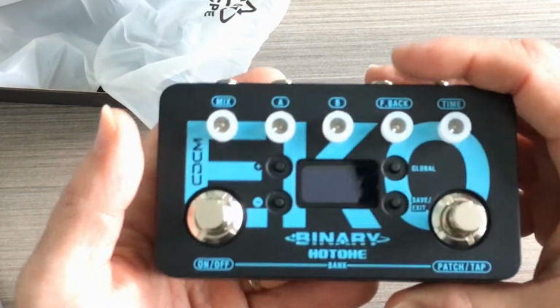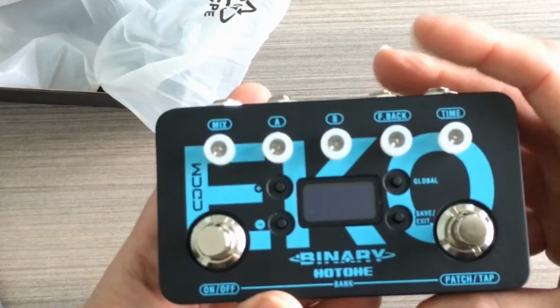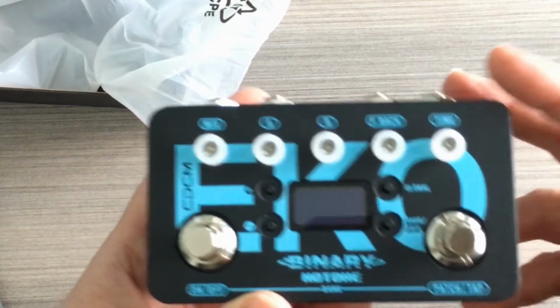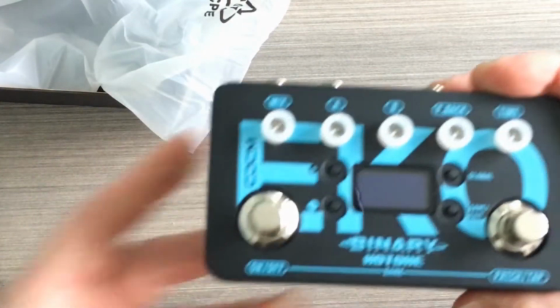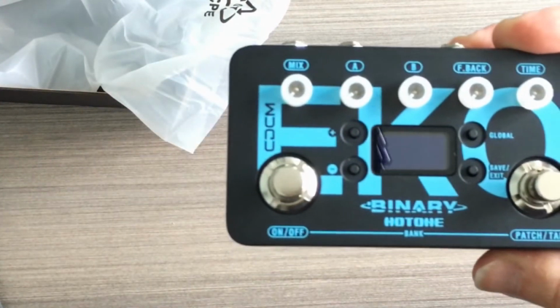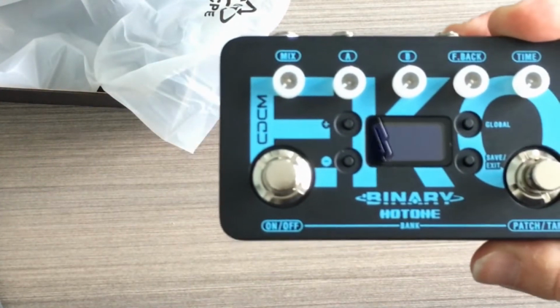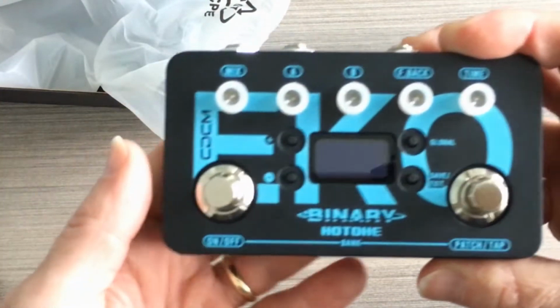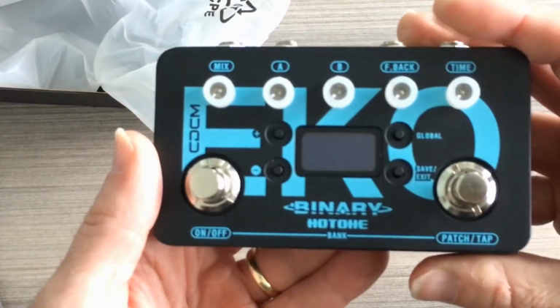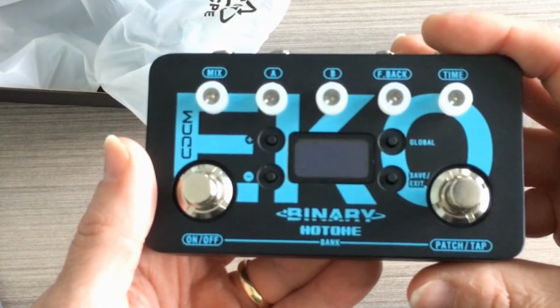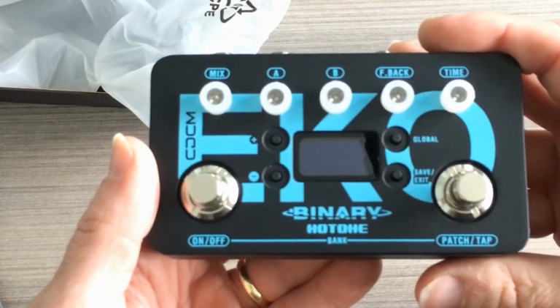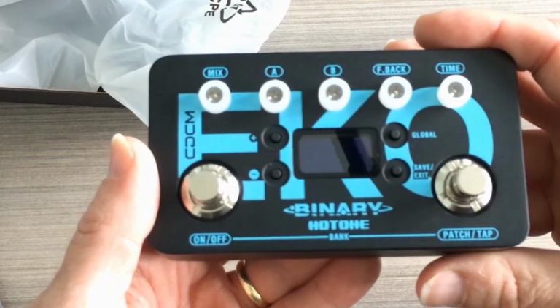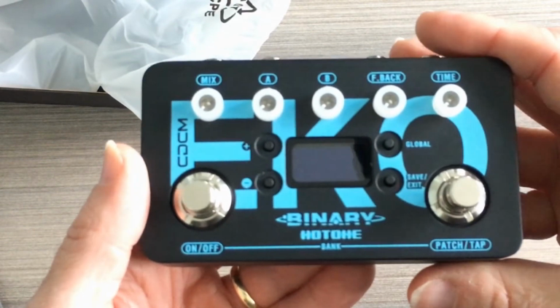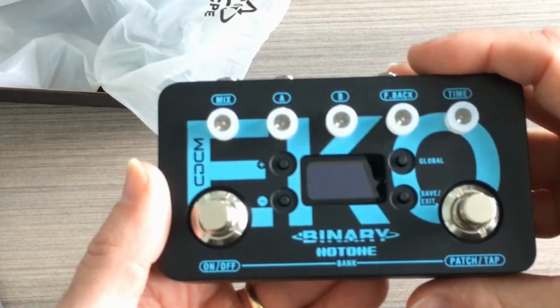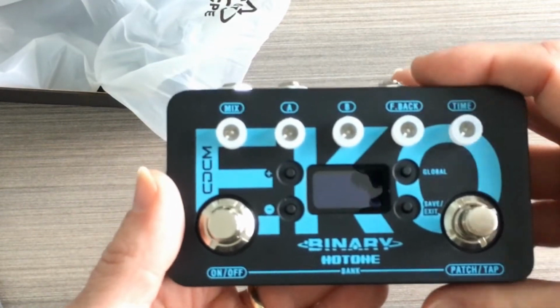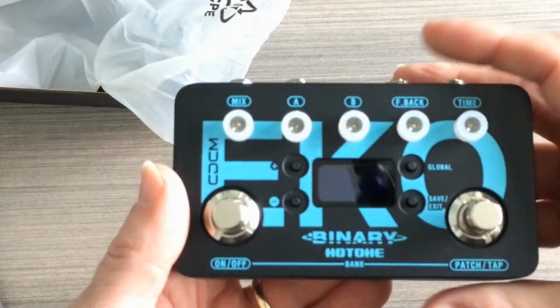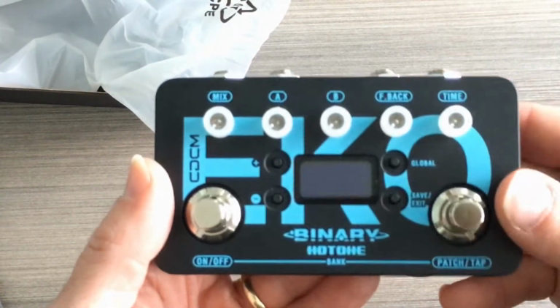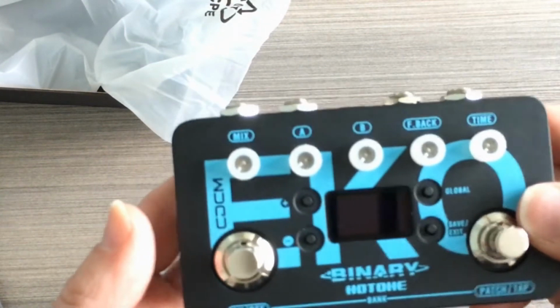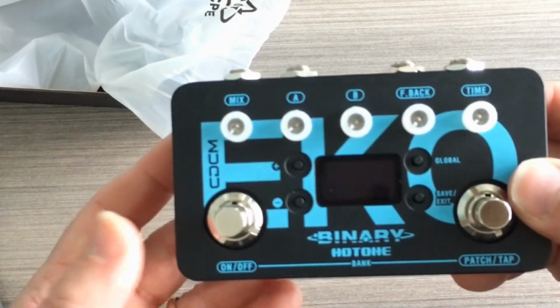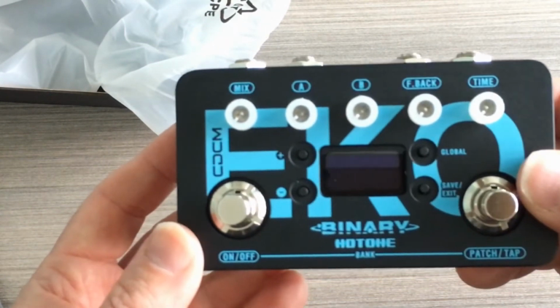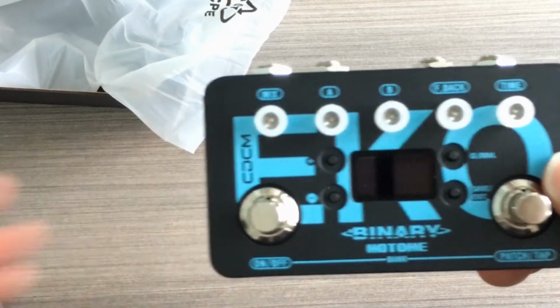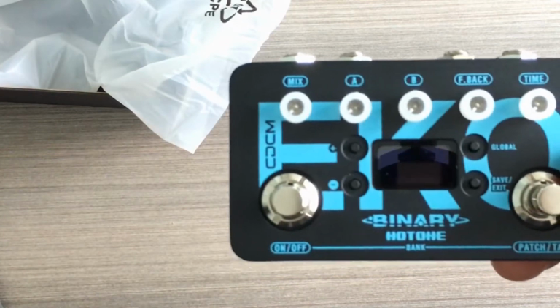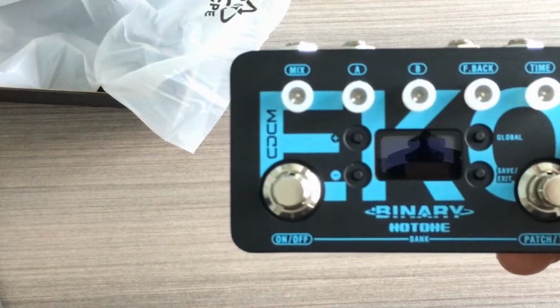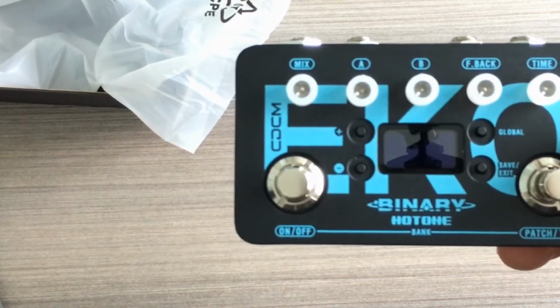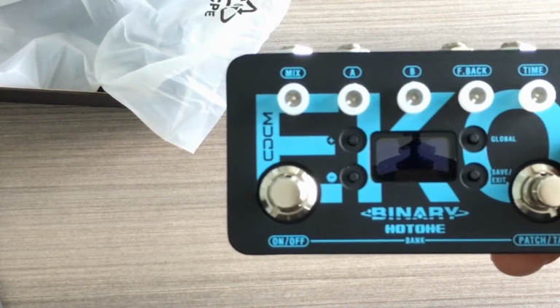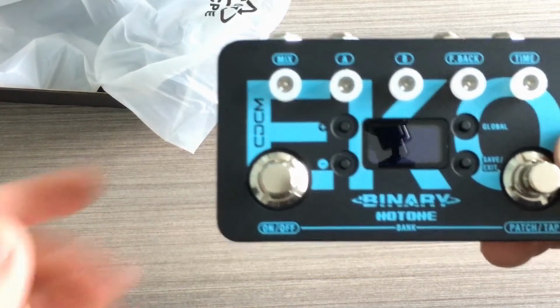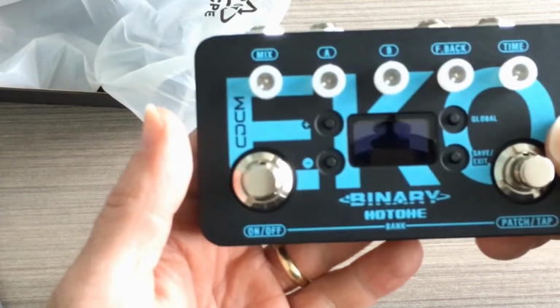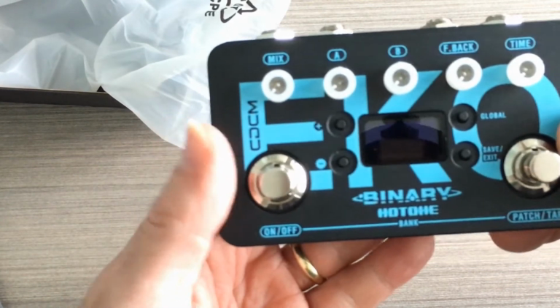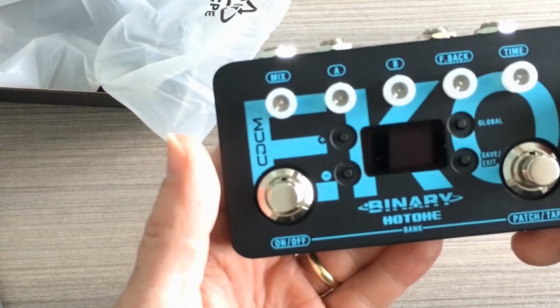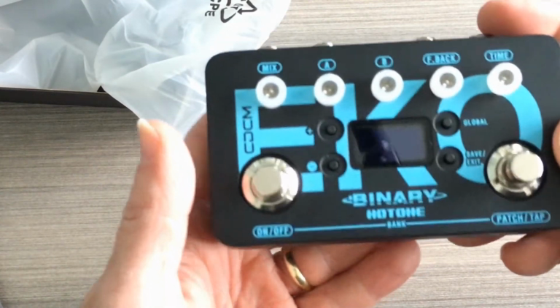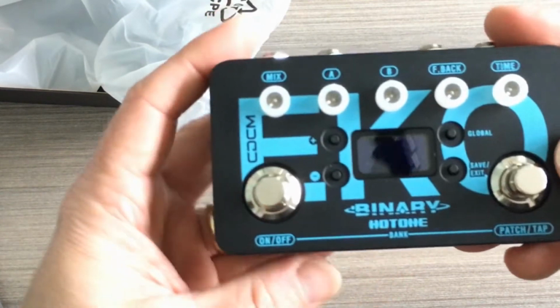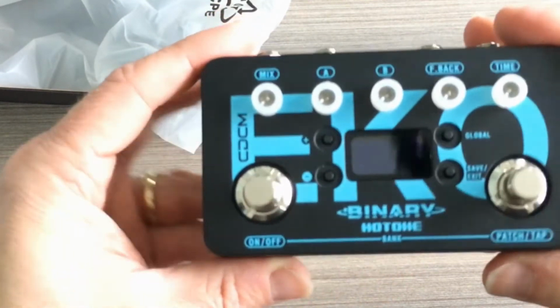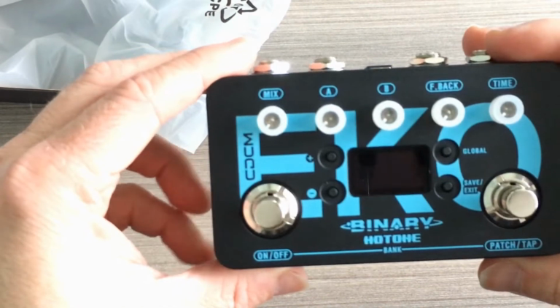With the Echo, we have a series of delays which can be anything from your standard tap tempo delay all the way up to ring-modulated delays, ping pong delays, and more.